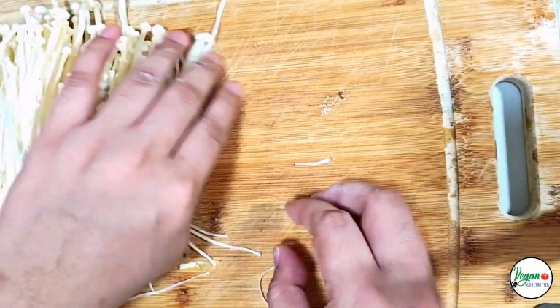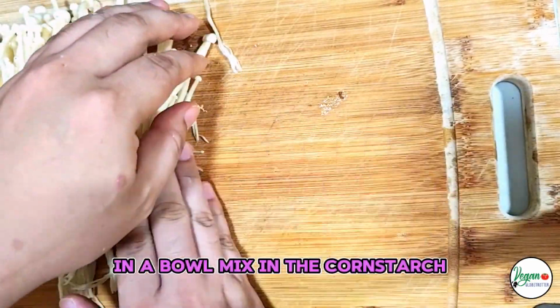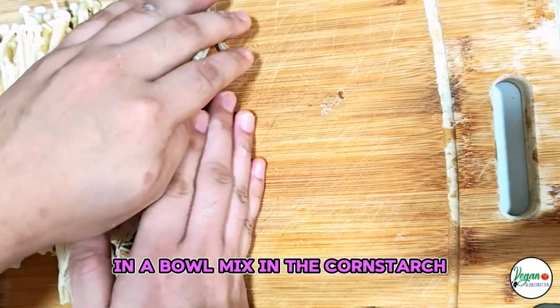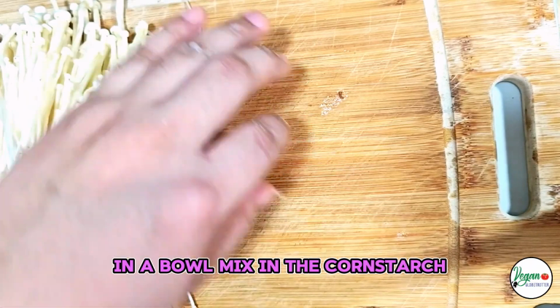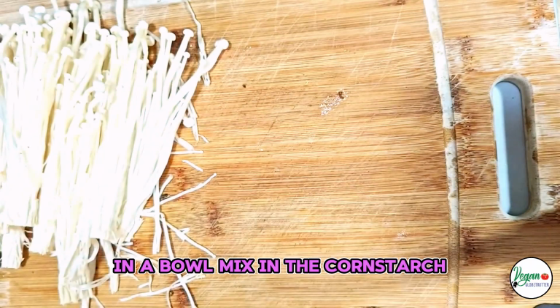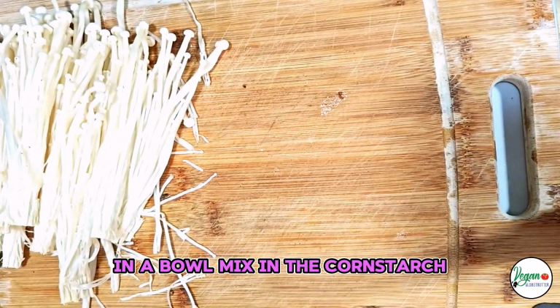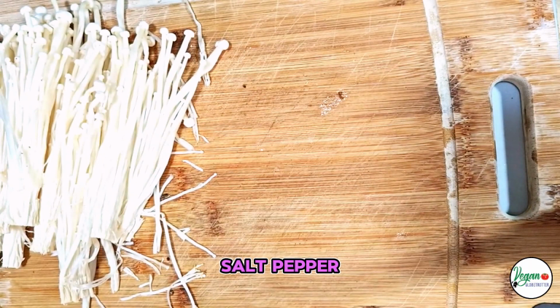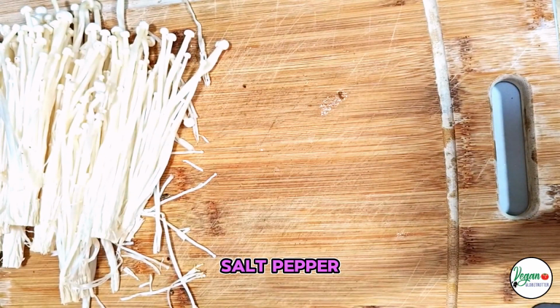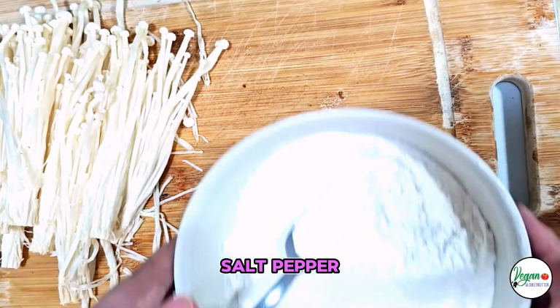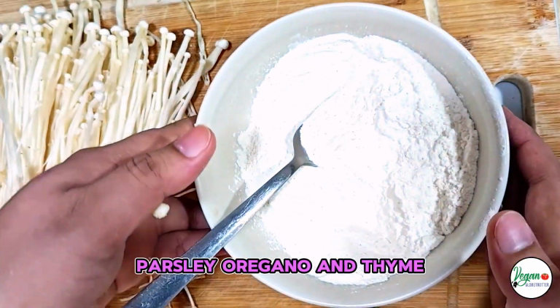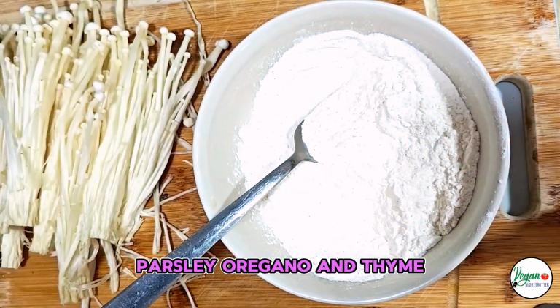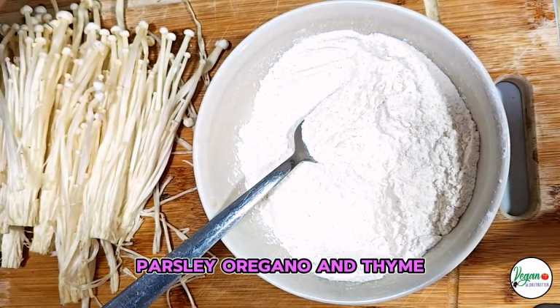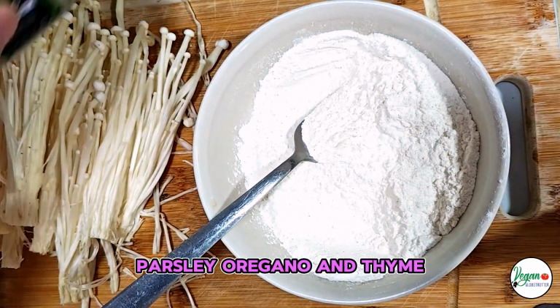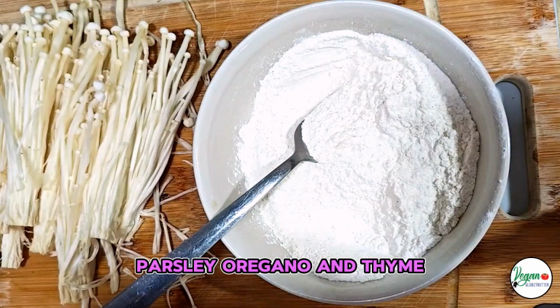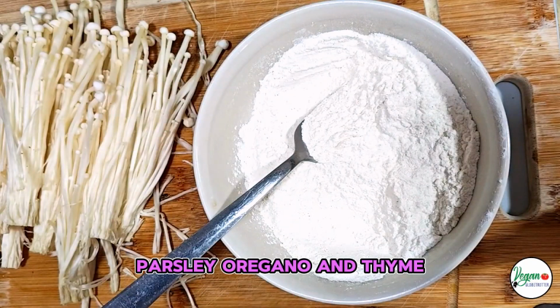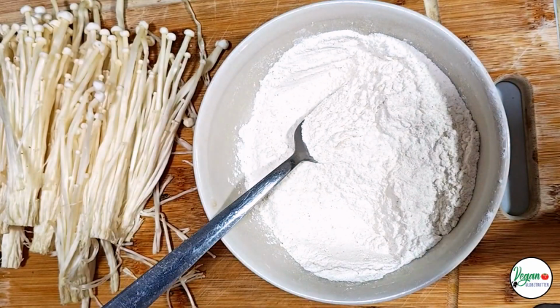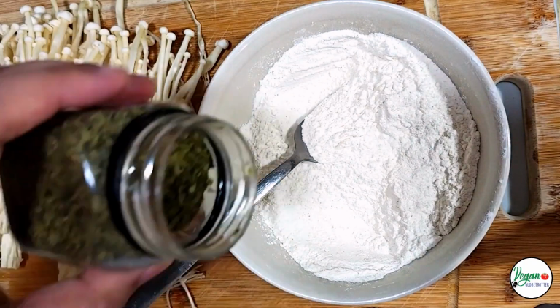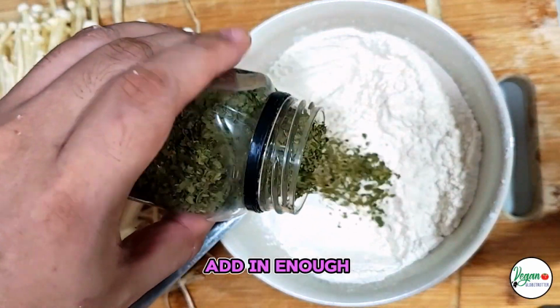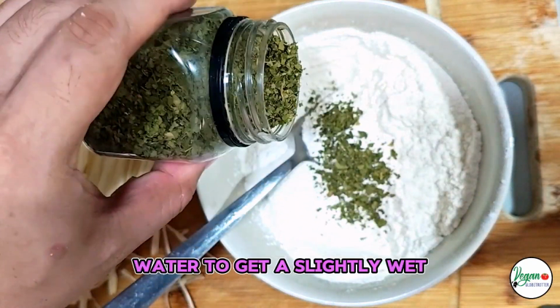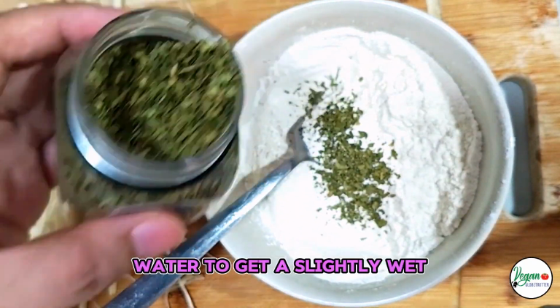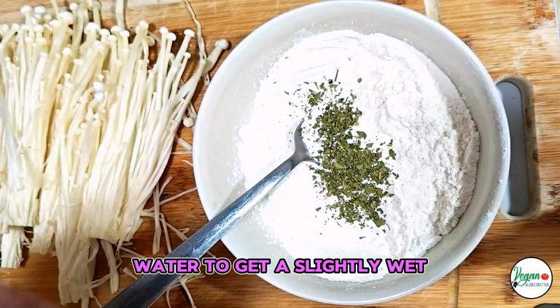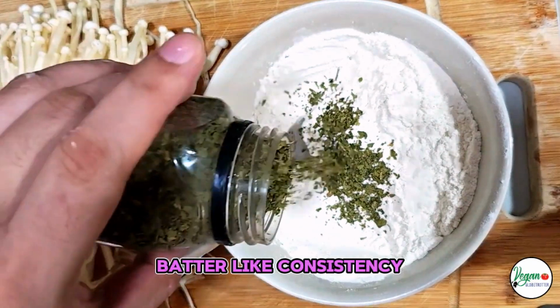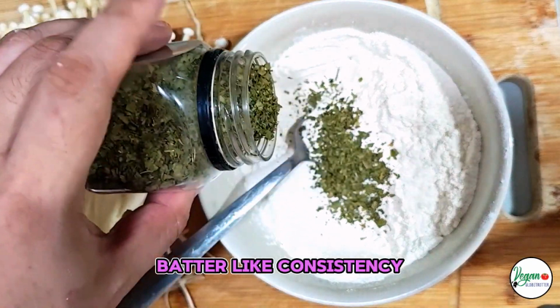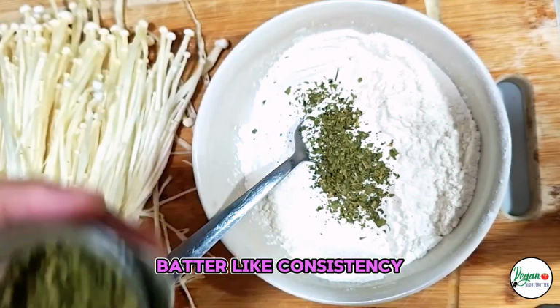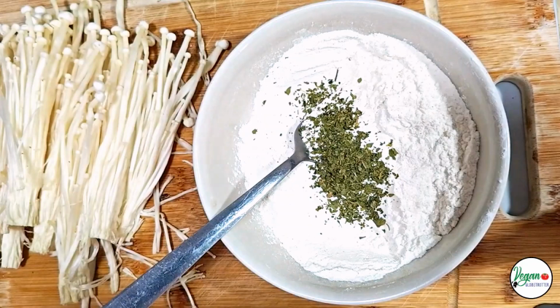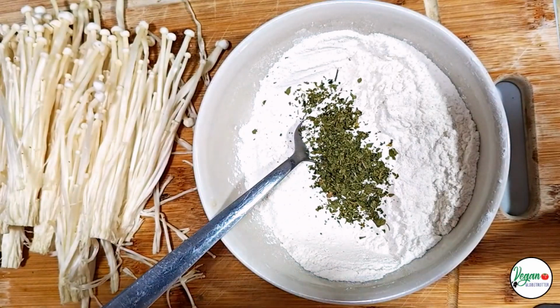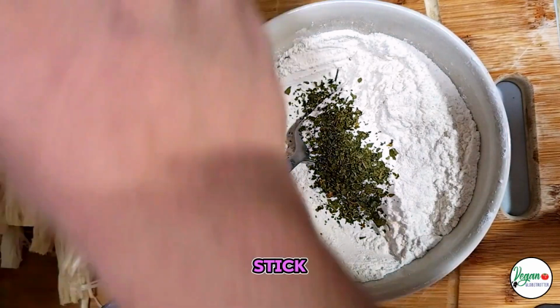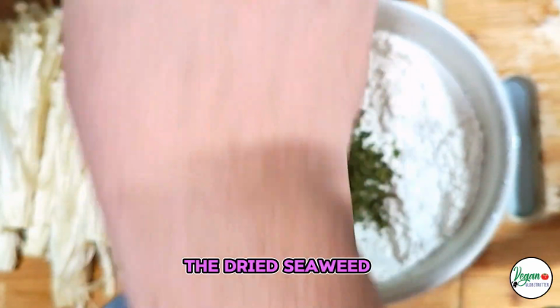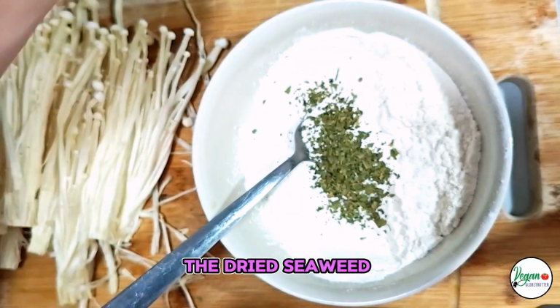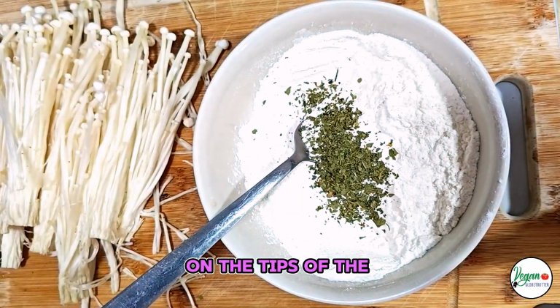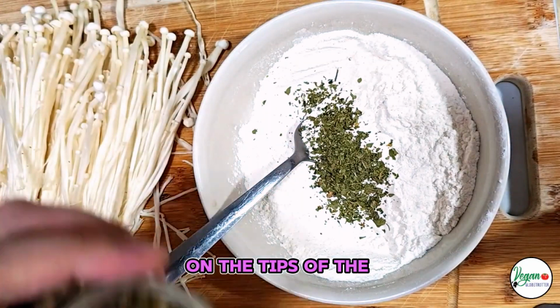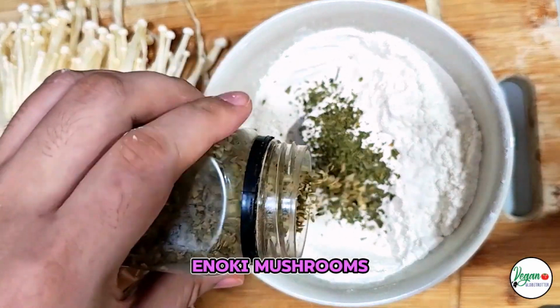In a bowl, mix in the cornstarch, salt, pepper, parsley, oregano, and thyme. Add in enough water to get a slightly wet batter-like consistency. Stick the dried seaweed on the tips of the enoki mushrooms.